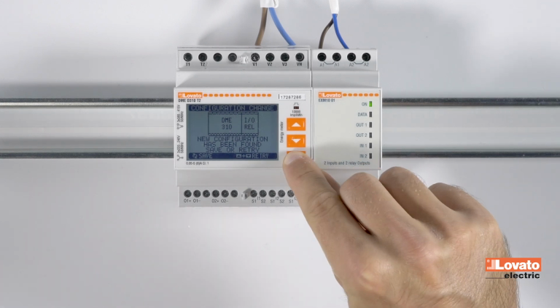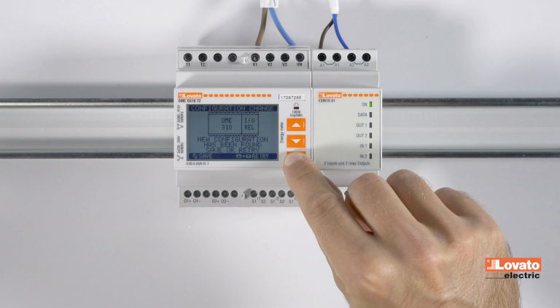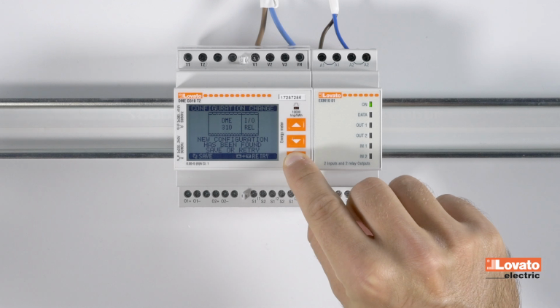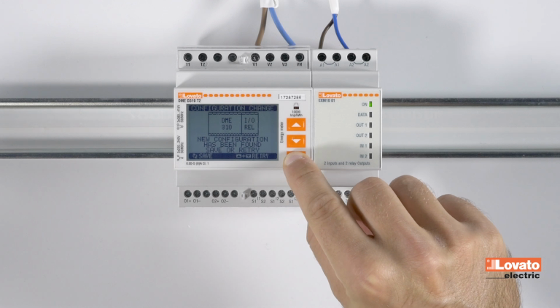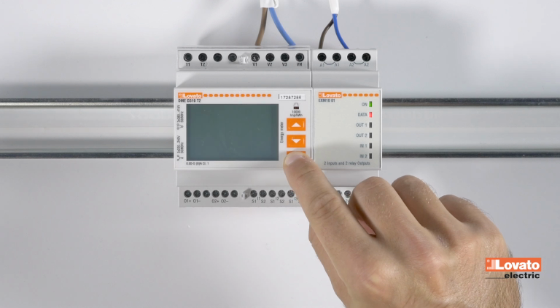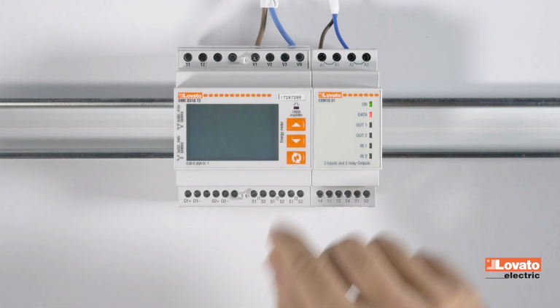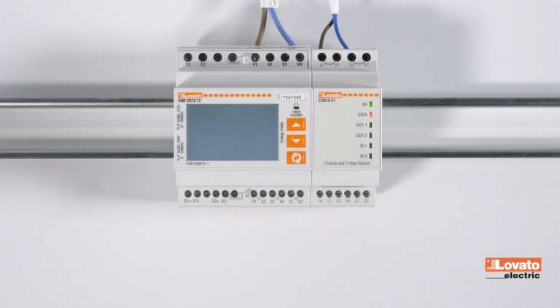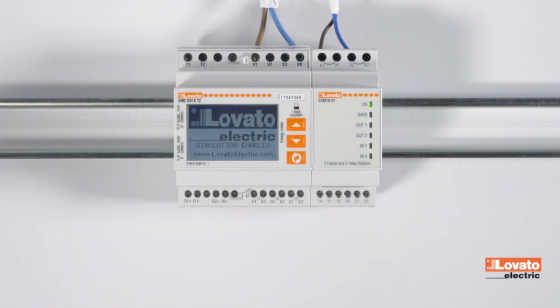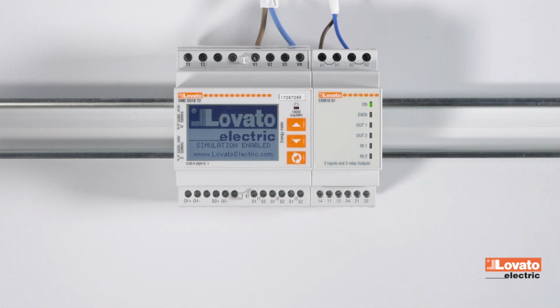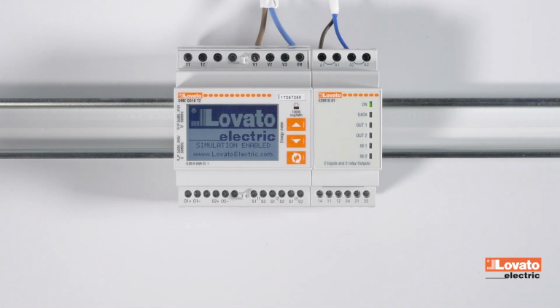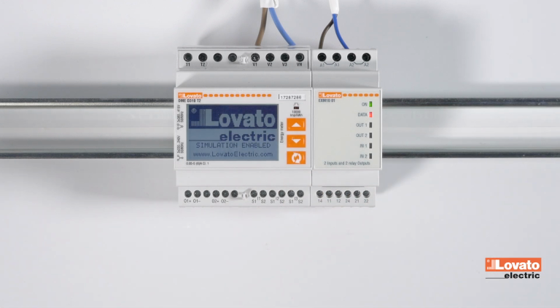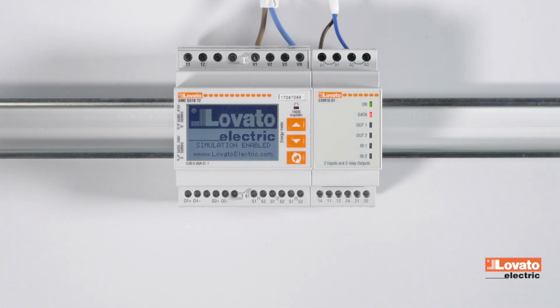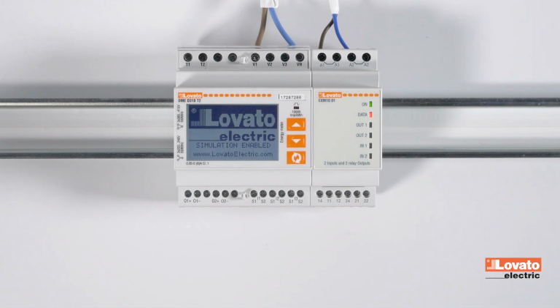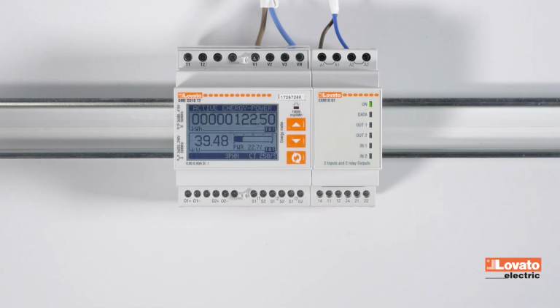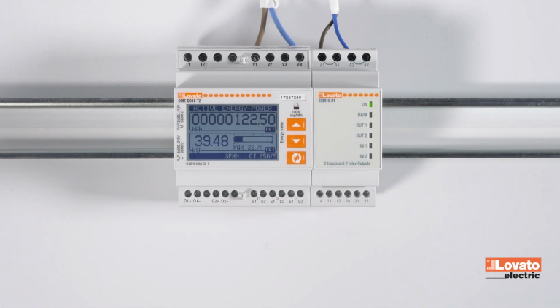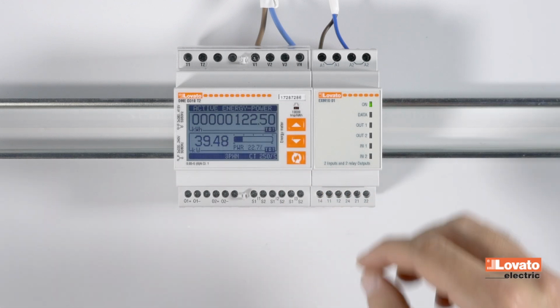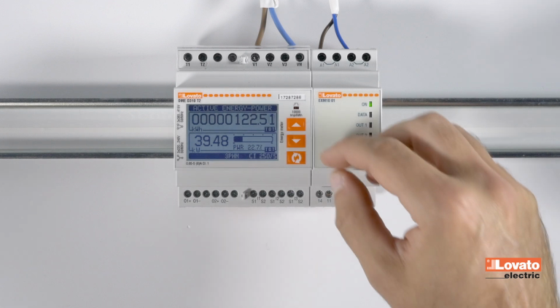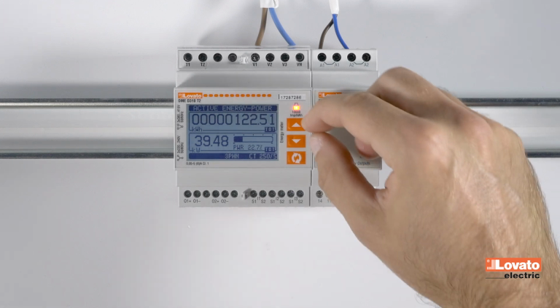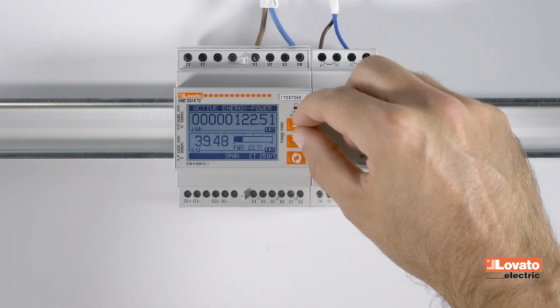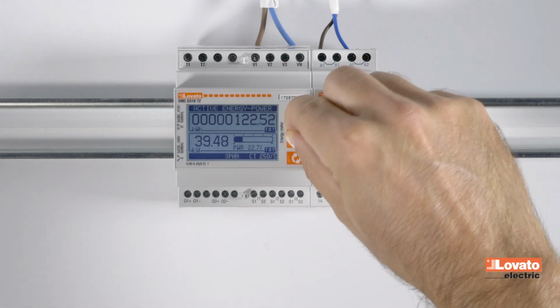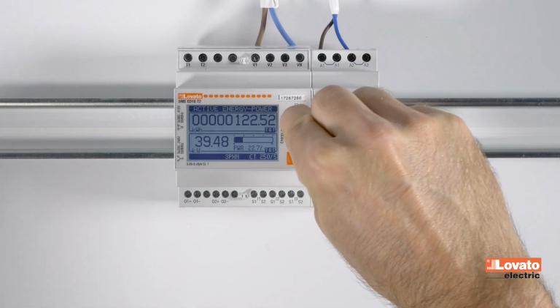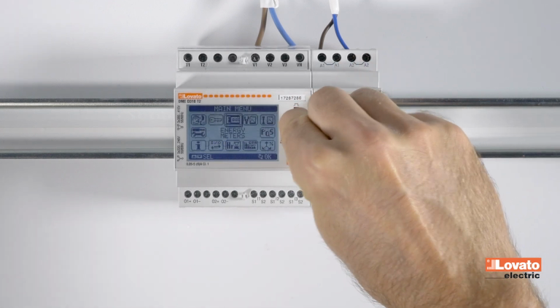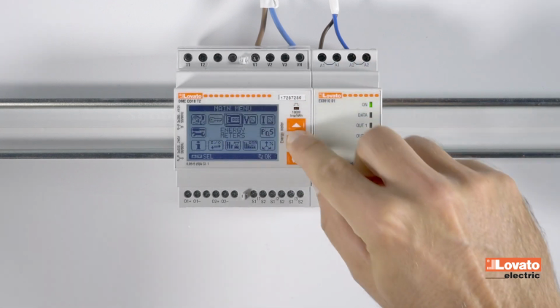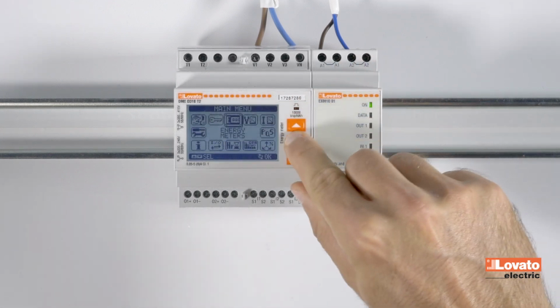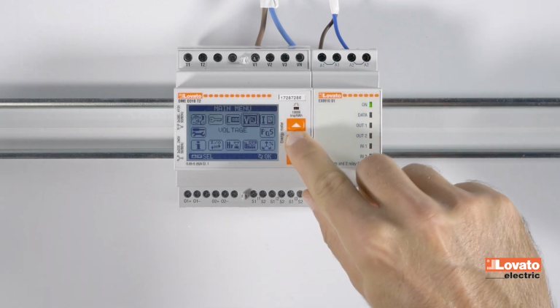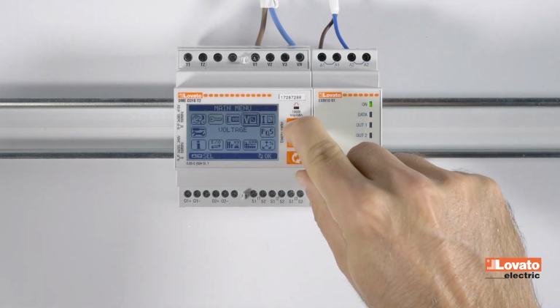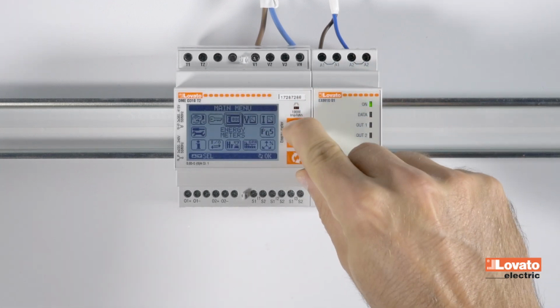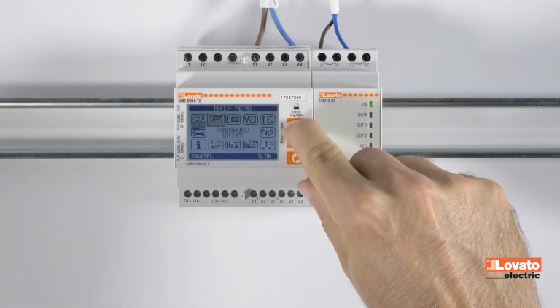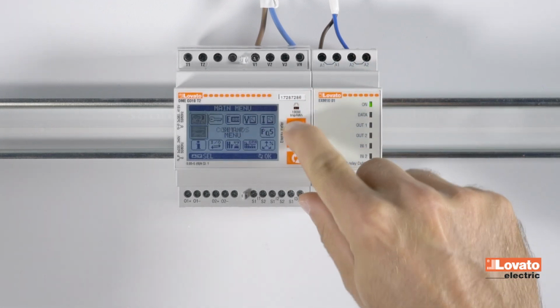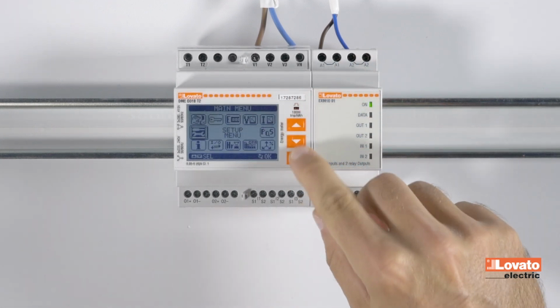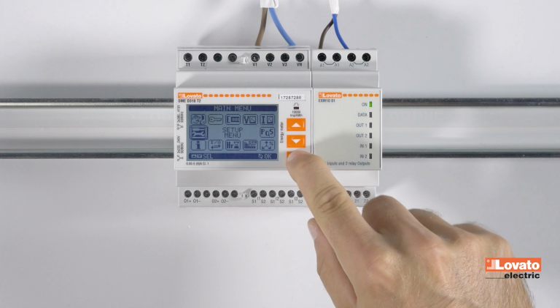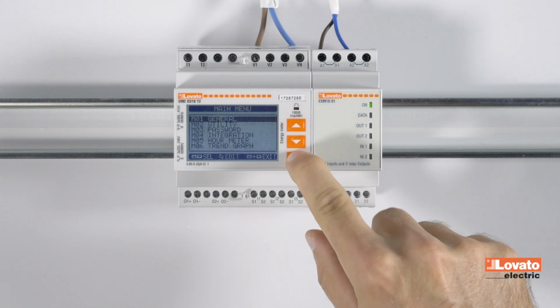Save the configuration by pressing the confirm key. Then enter the settings and scroll down to the outputs menu, M14.